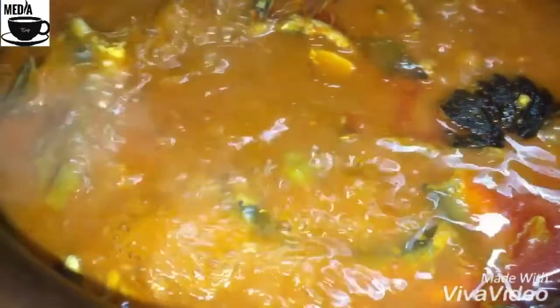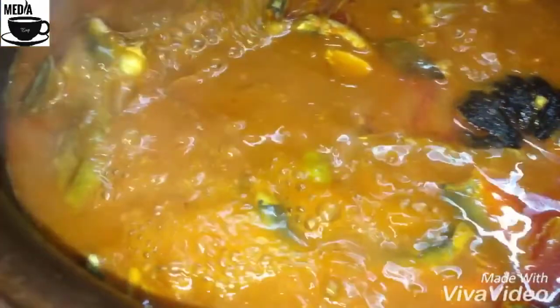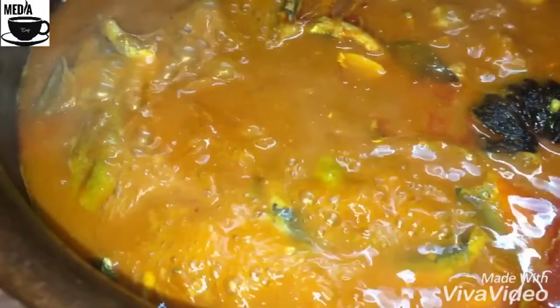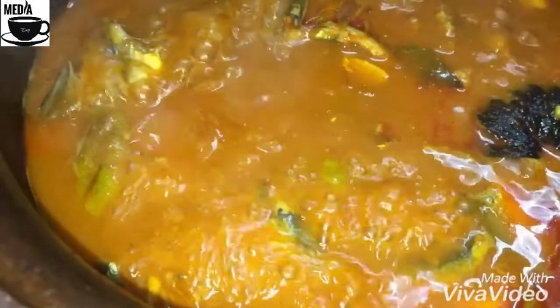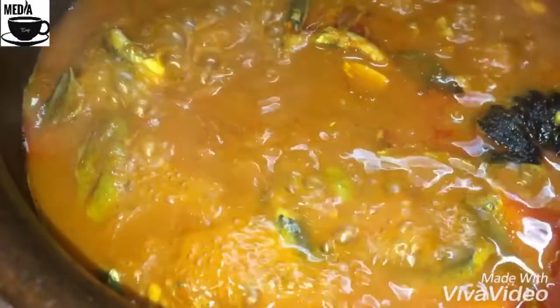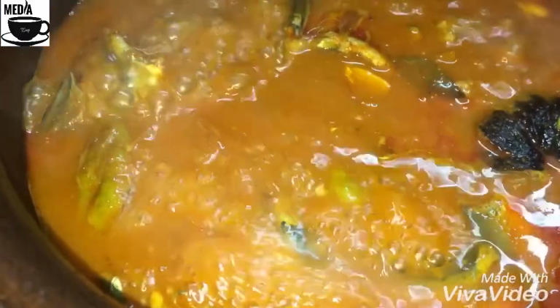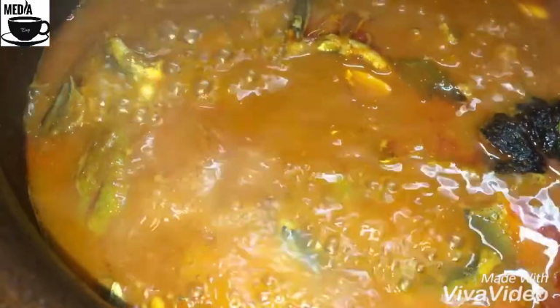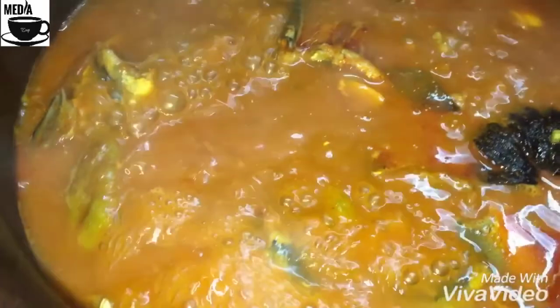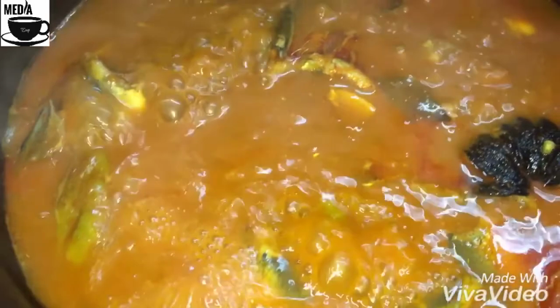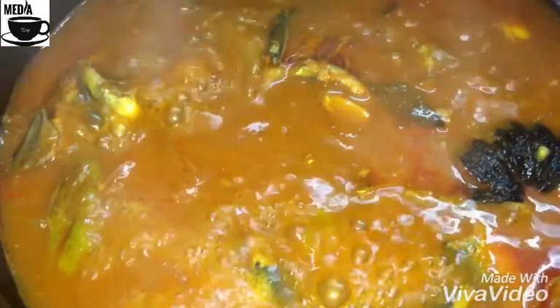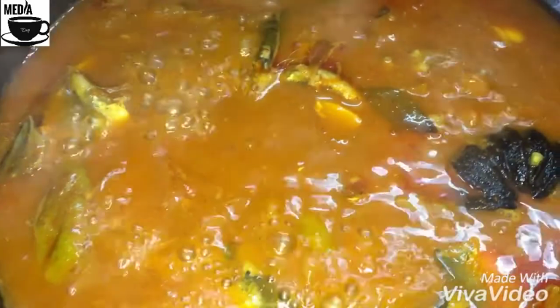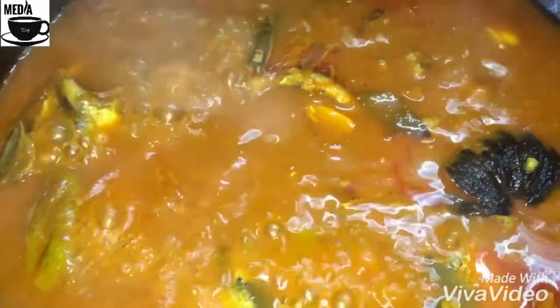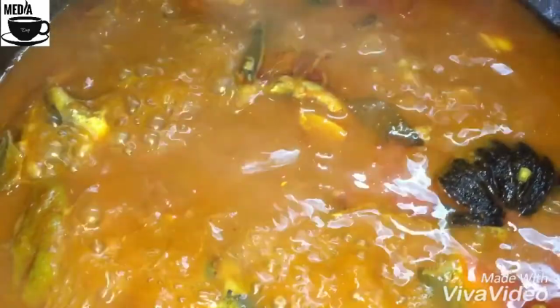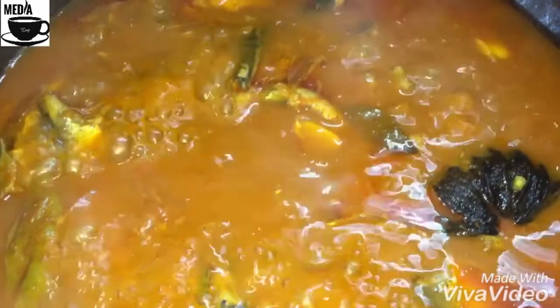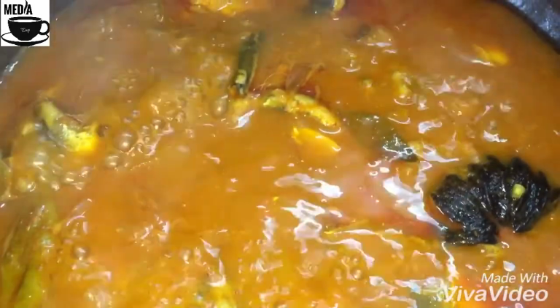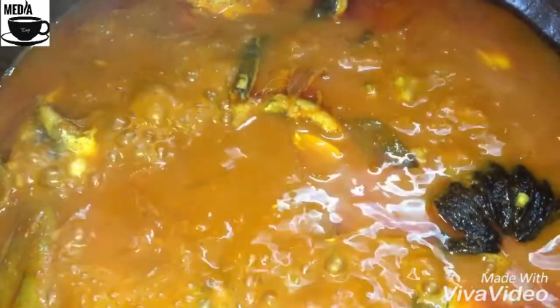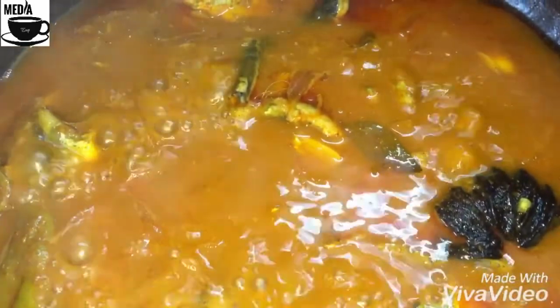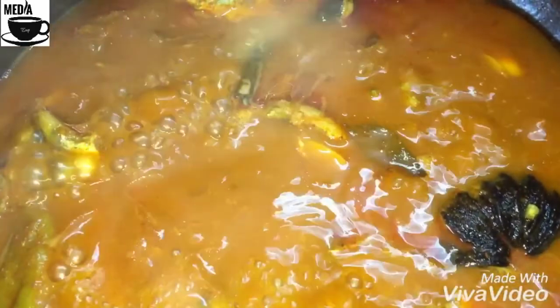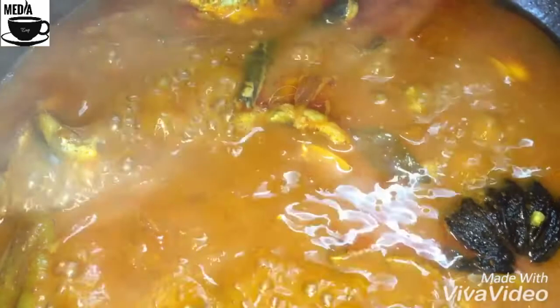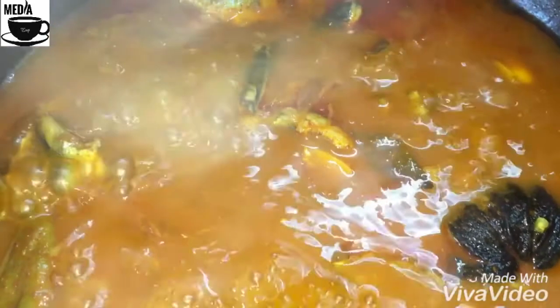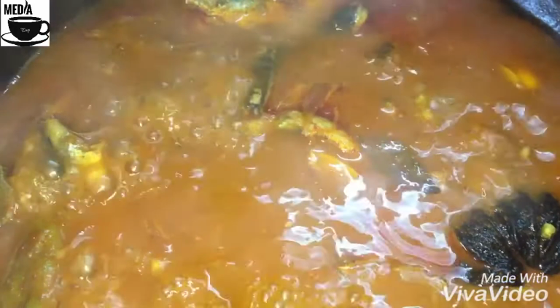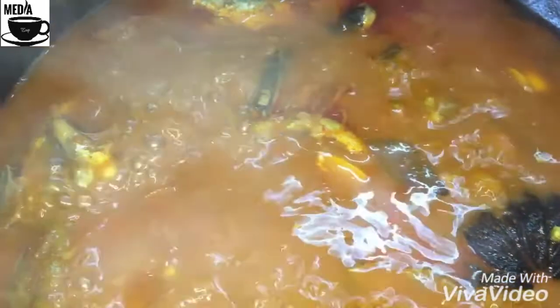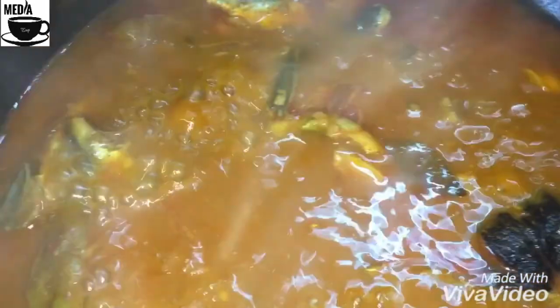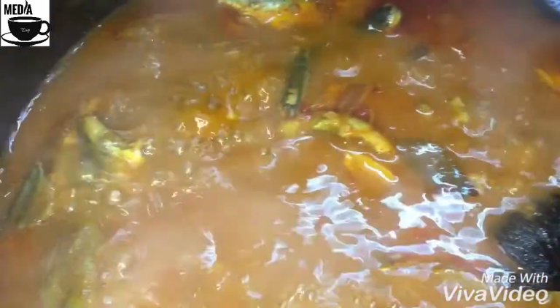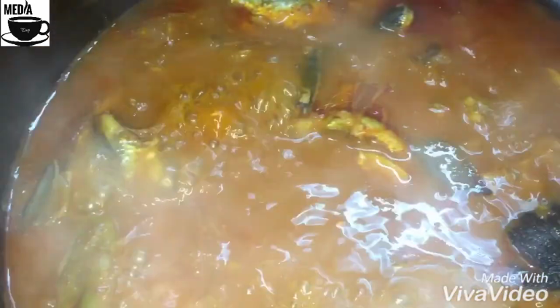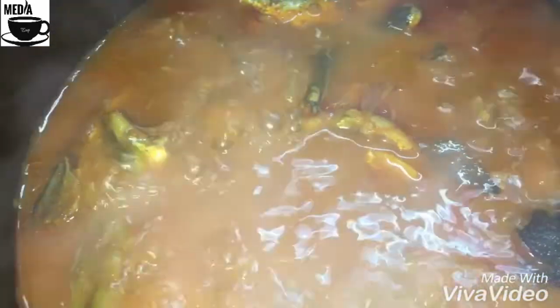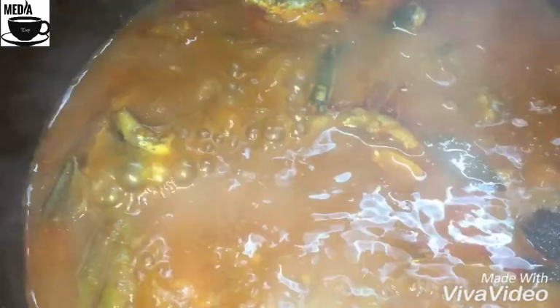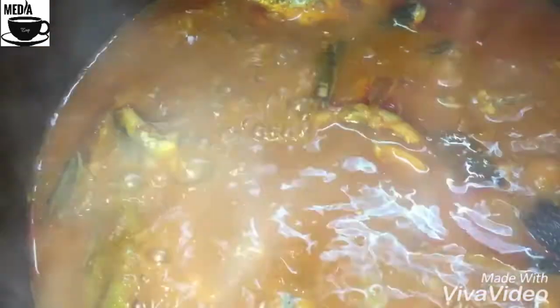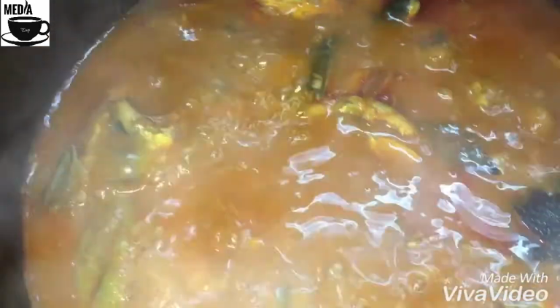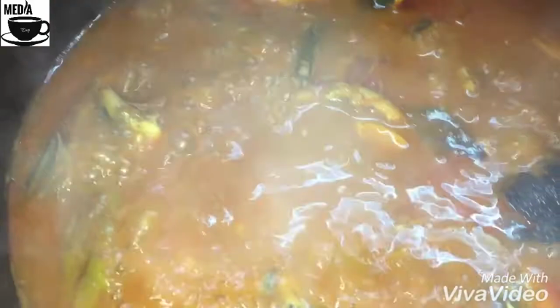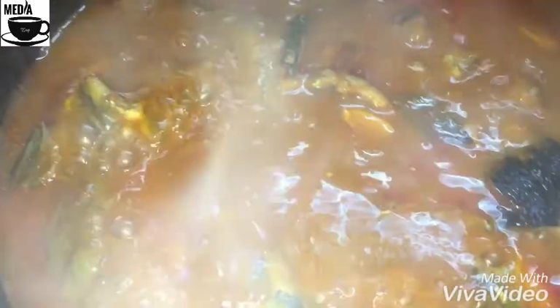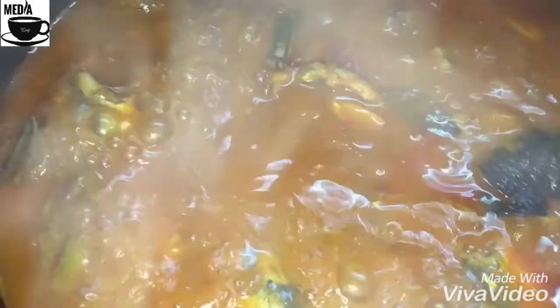Hi, I'm here to make a tomato curry. This is a special tomato curry. I'm doing this video. If you want to make a tomato curry, you can make a tomato curry.